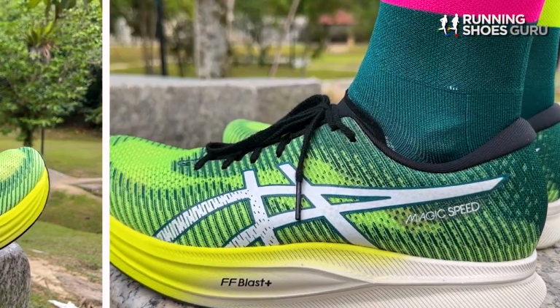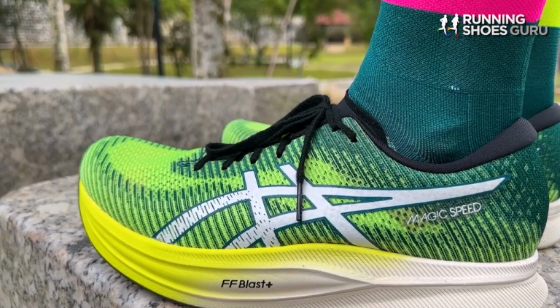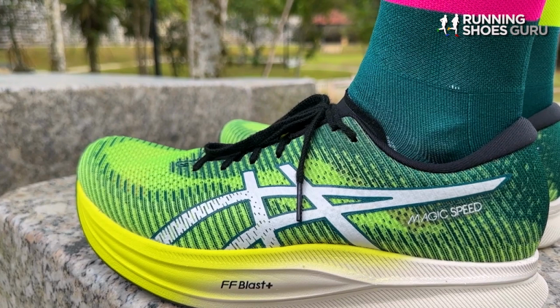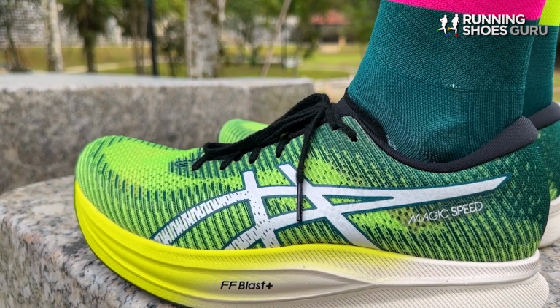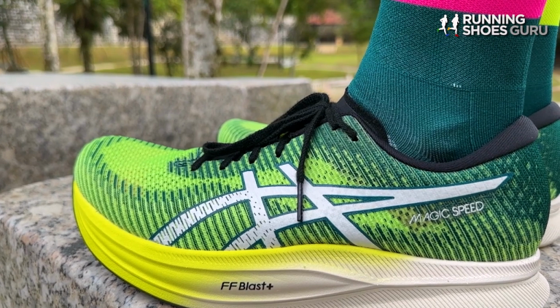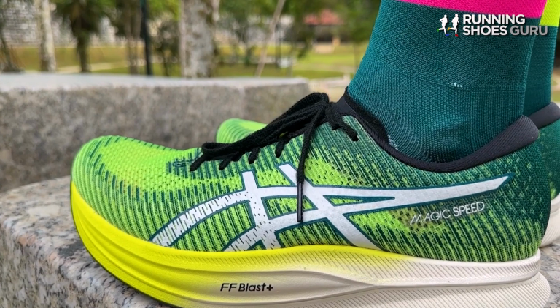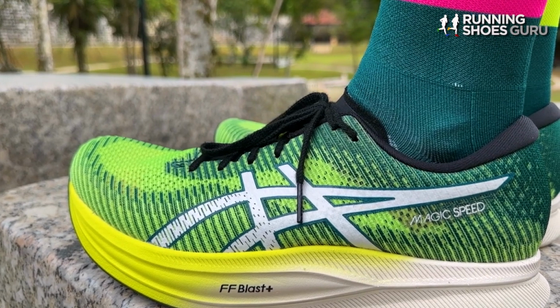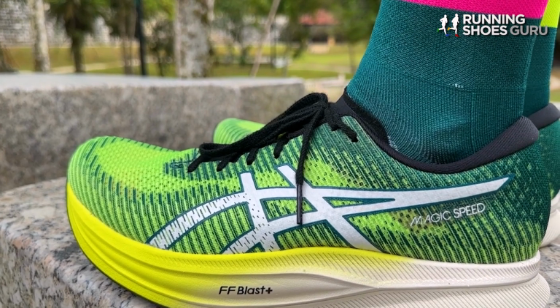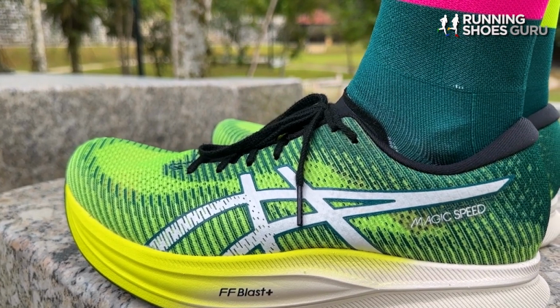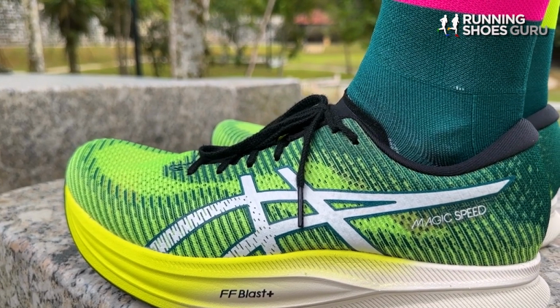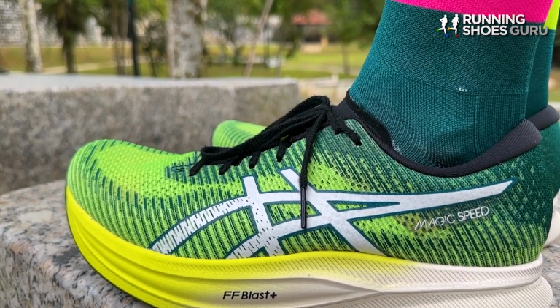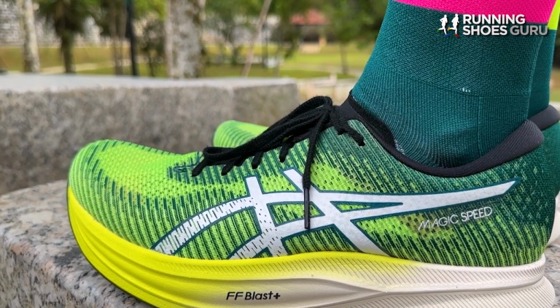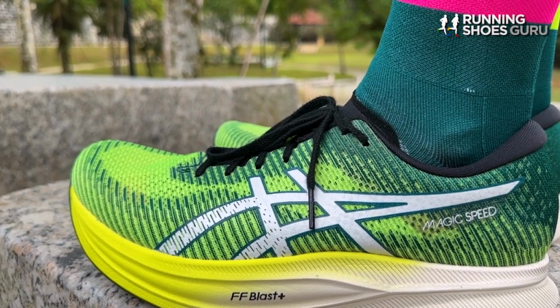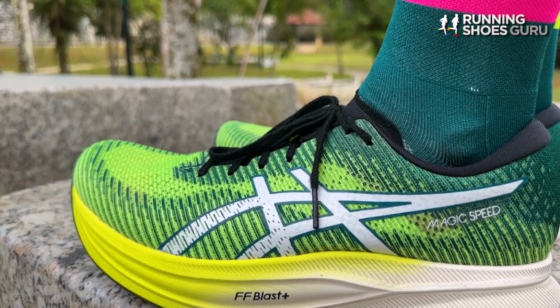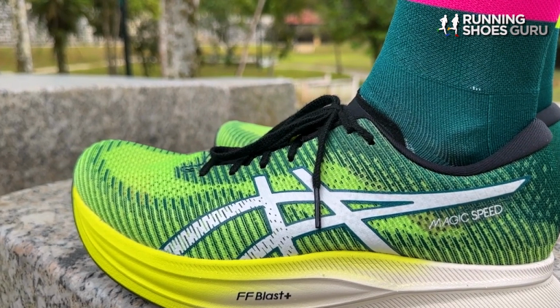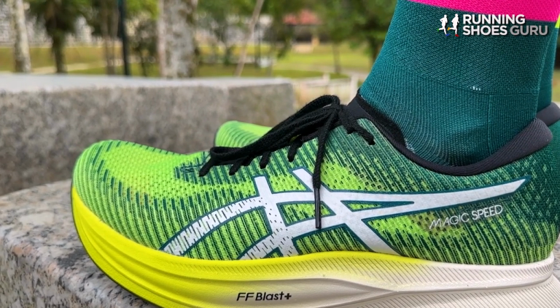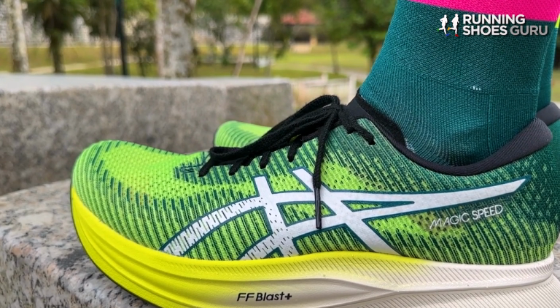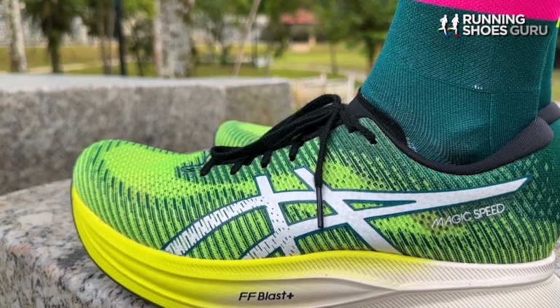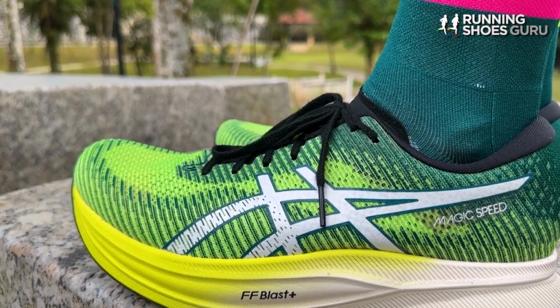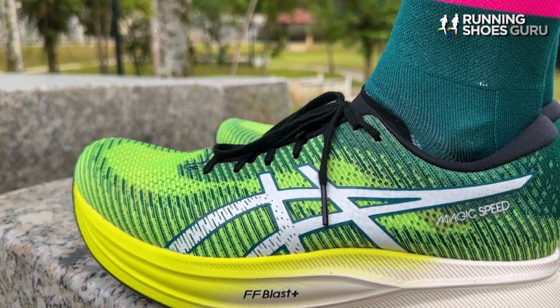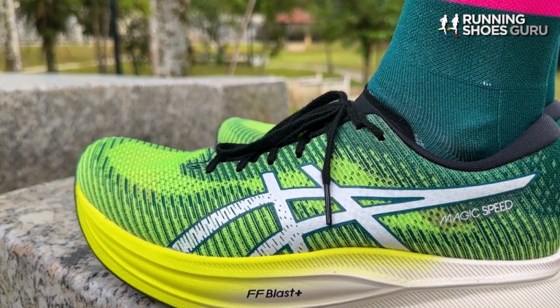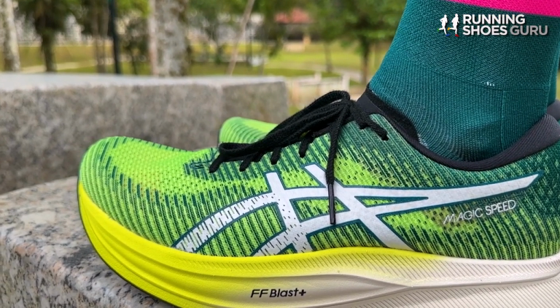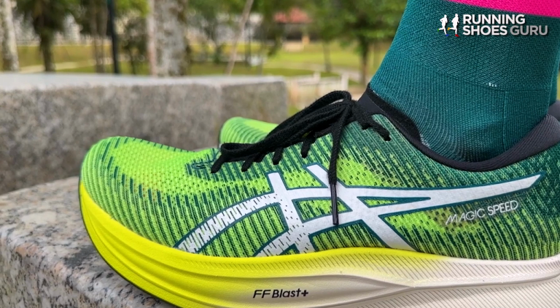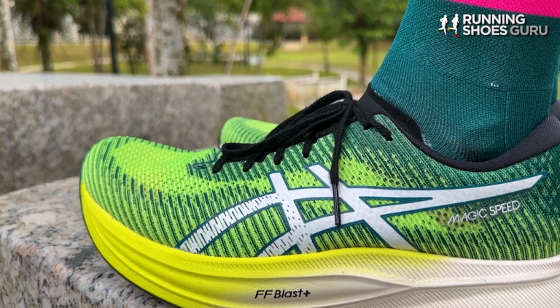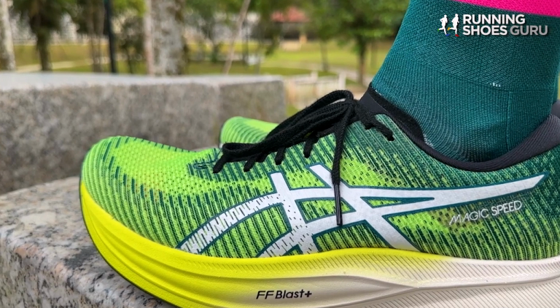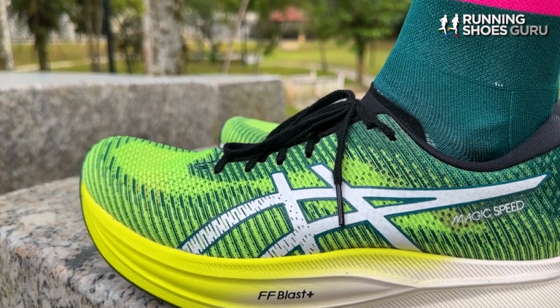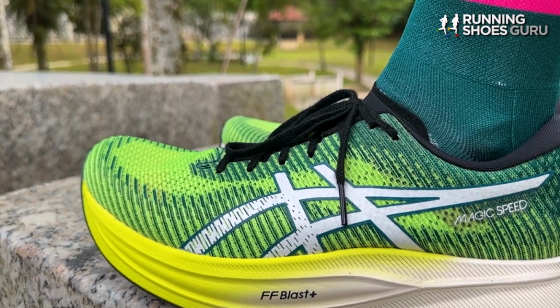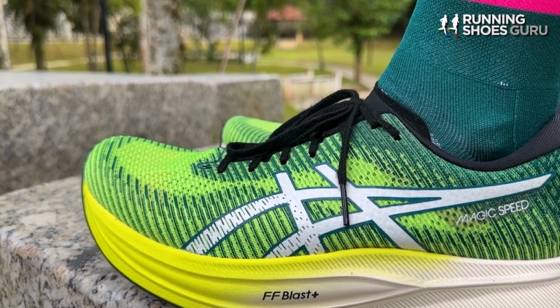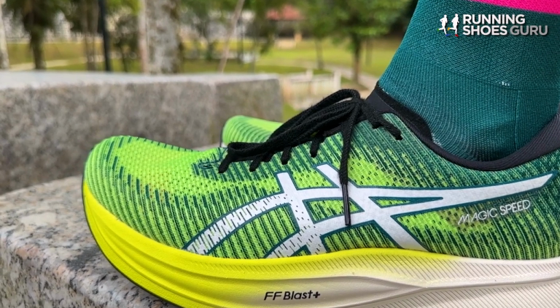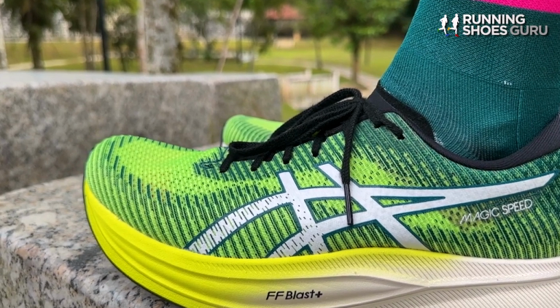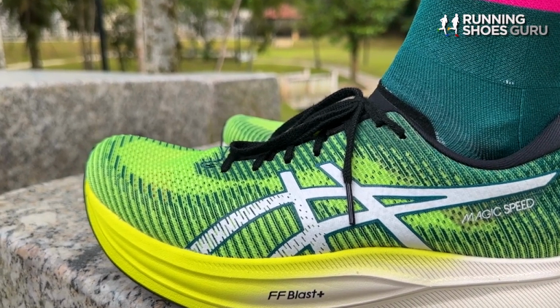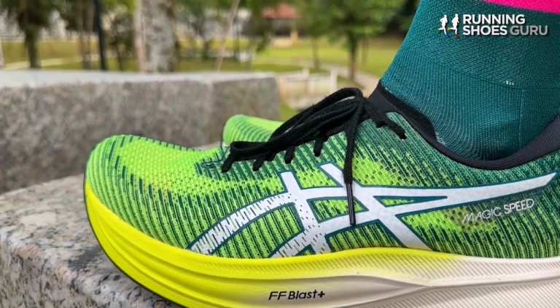The other downside of the upper is that it runs short, so I had to go up a half size — but going up a half size, the sizing was perfect.